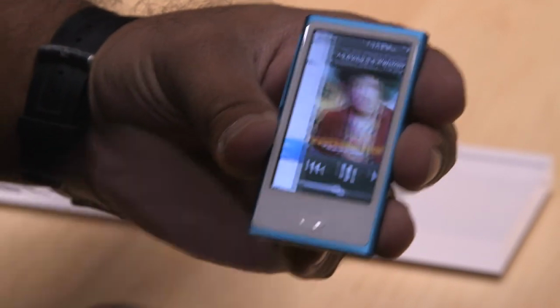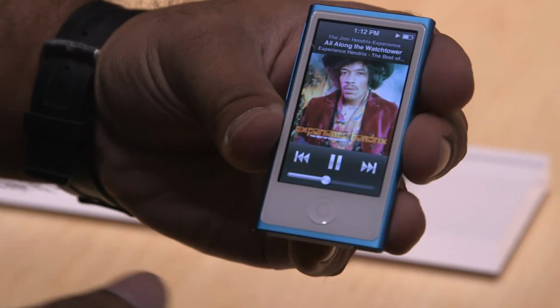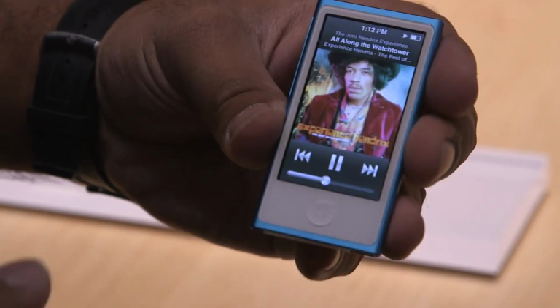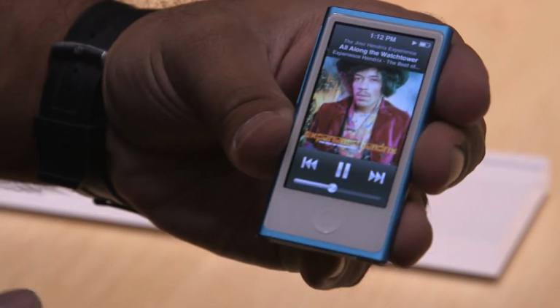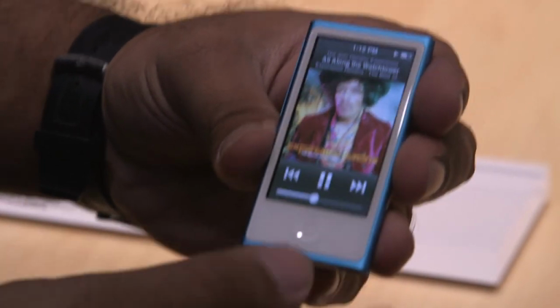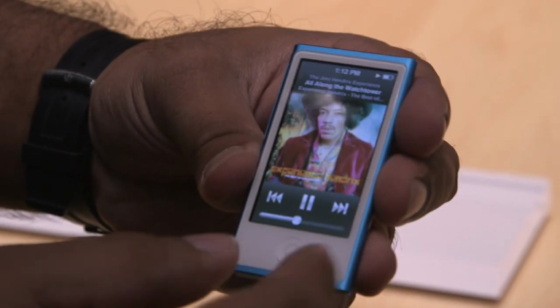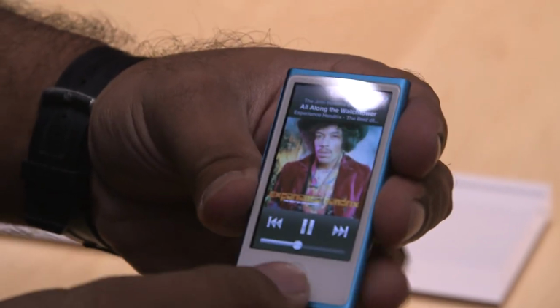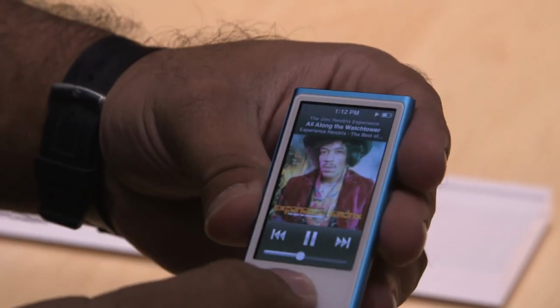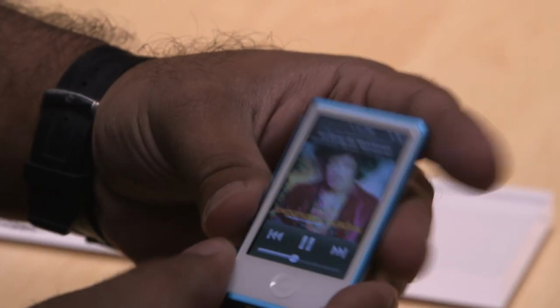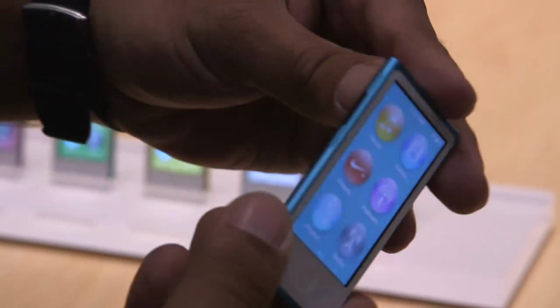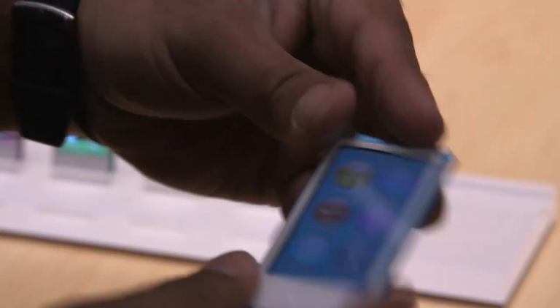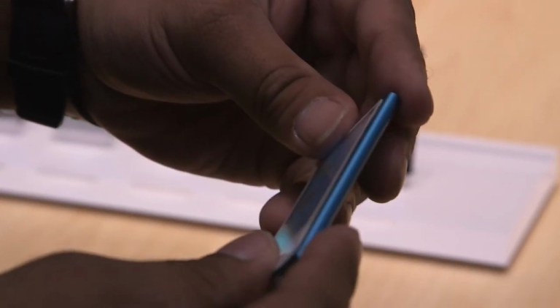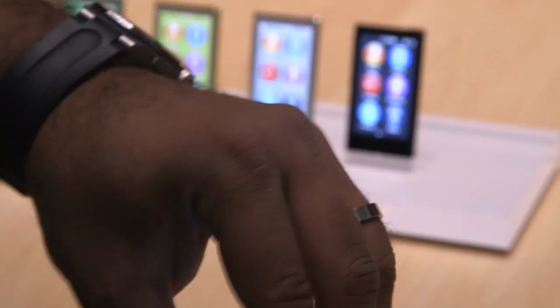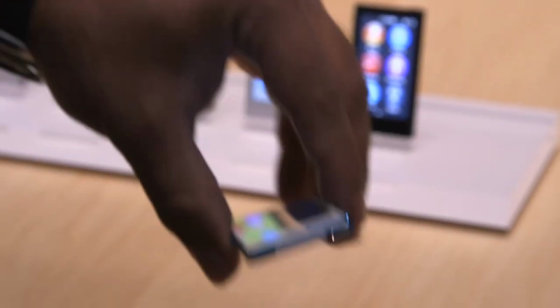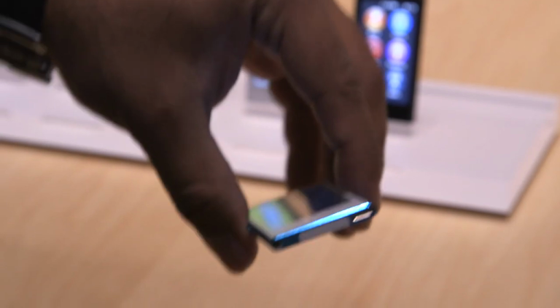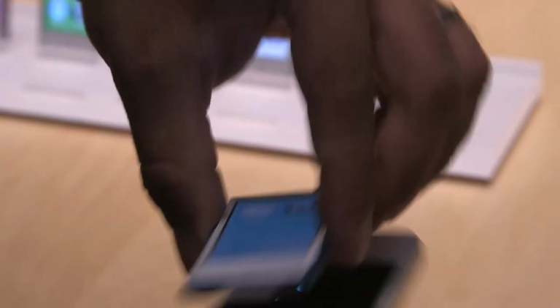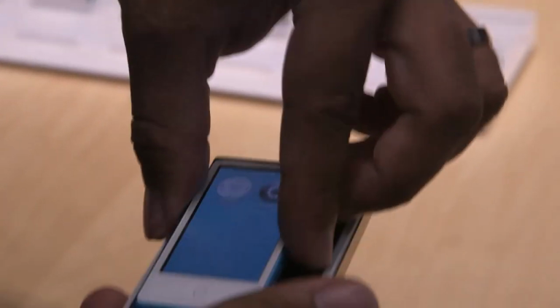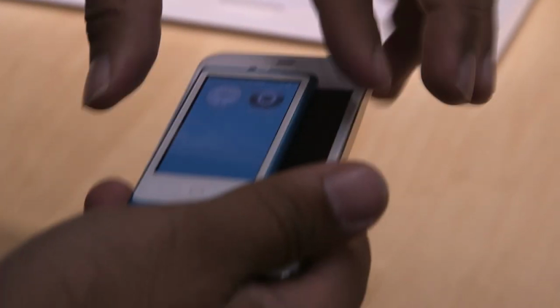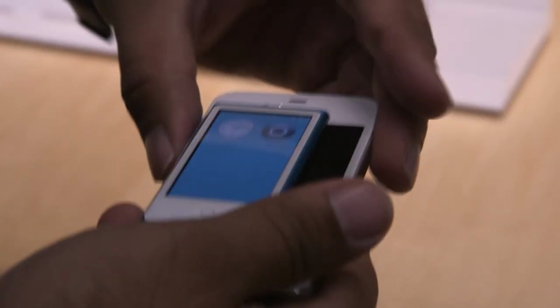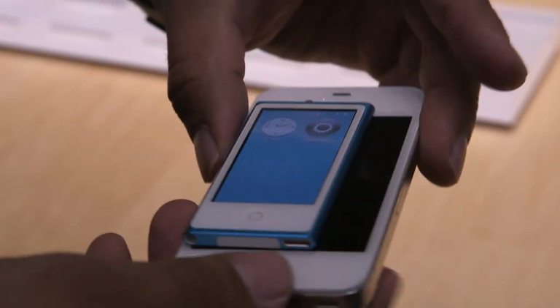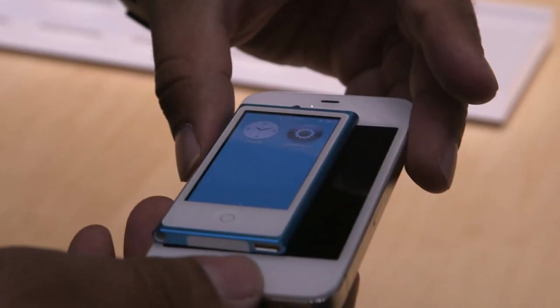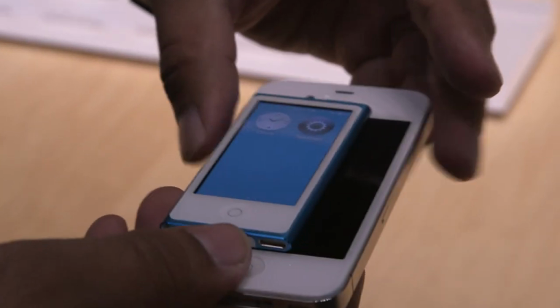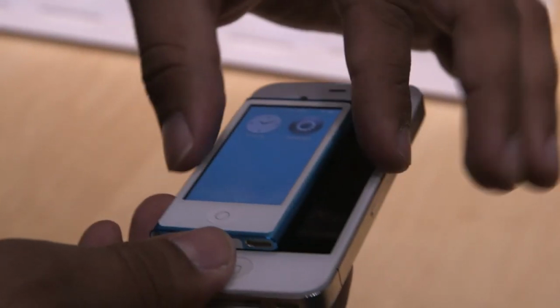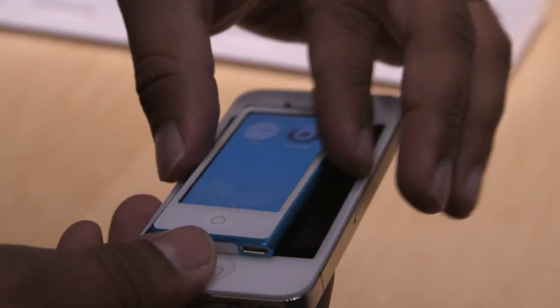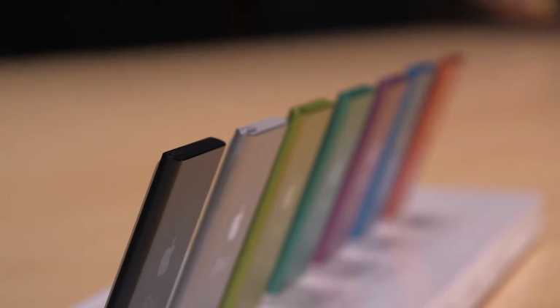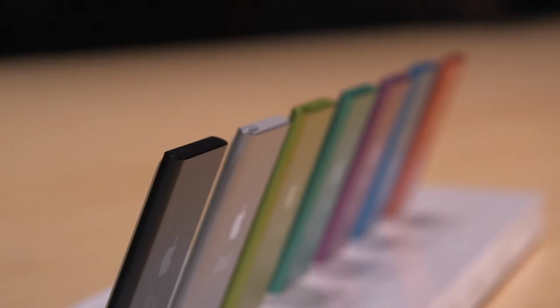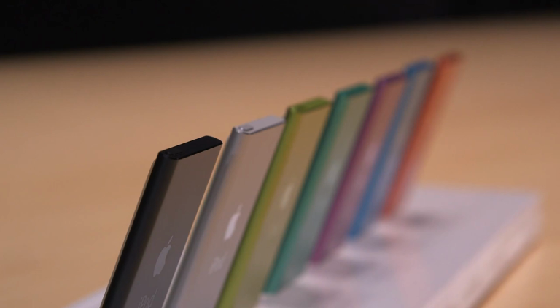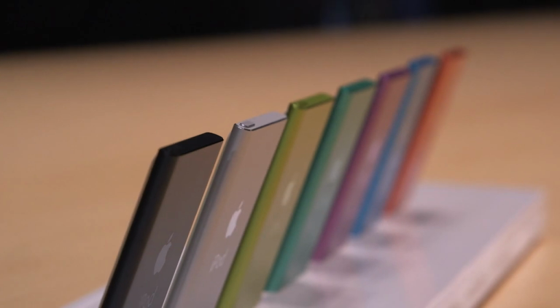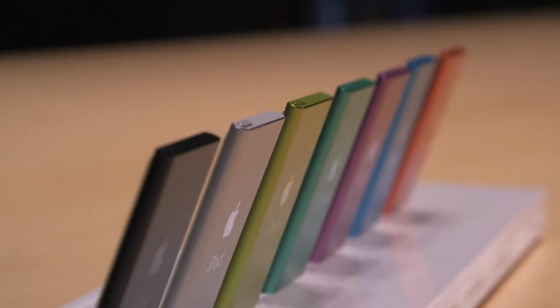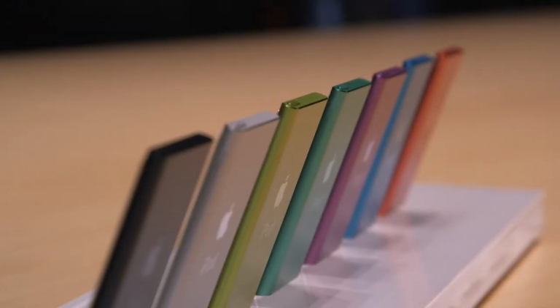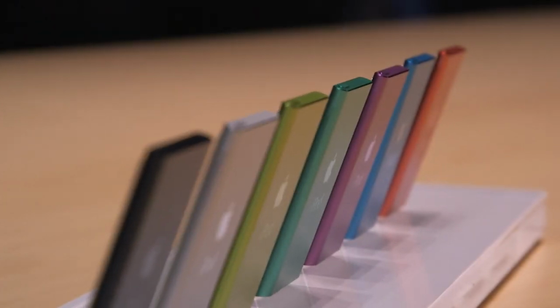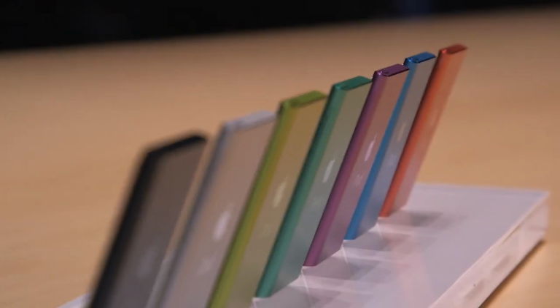It plays music. It has built-in Nike Plus, built-in Bluetooth. It's cheap. It's super tiny. That's an old iPhone 4S, and that's the Nano — just really small, a nice little music player for $149. Comes out in October.